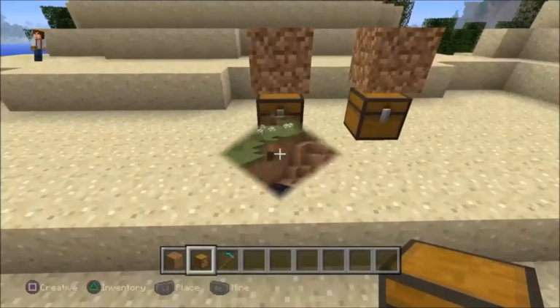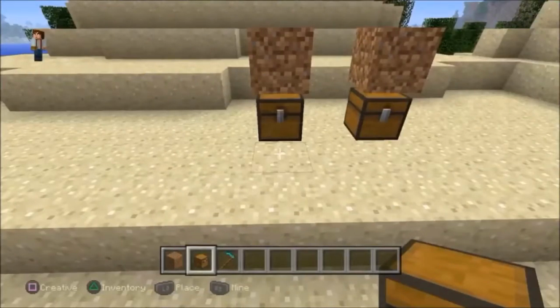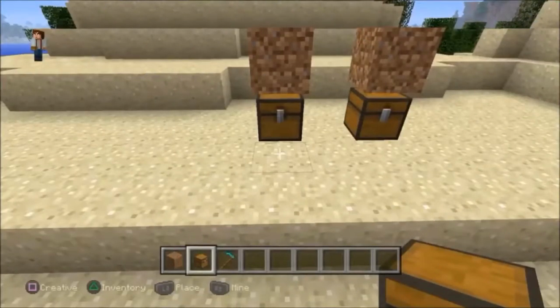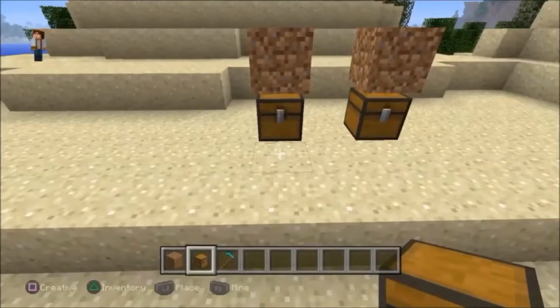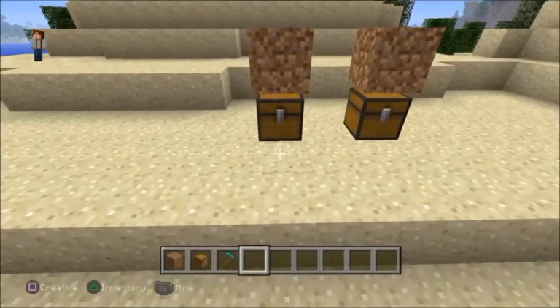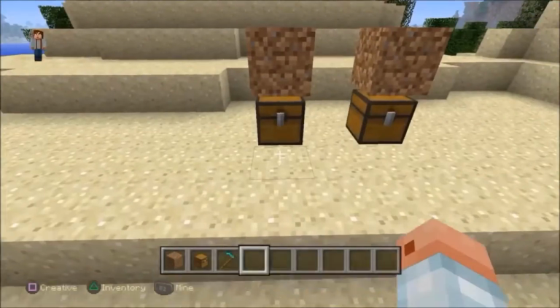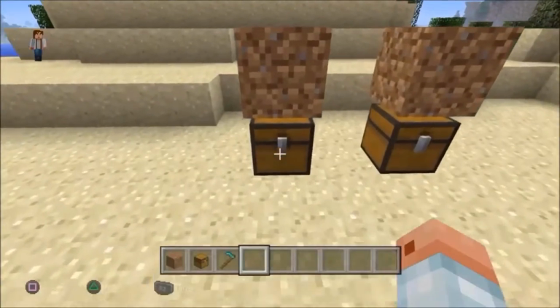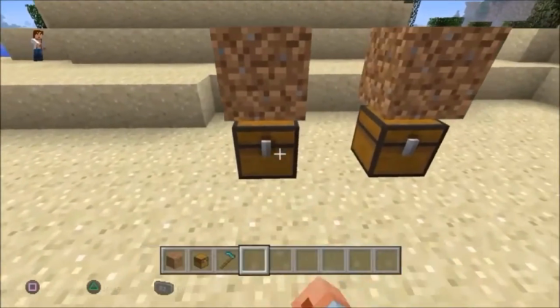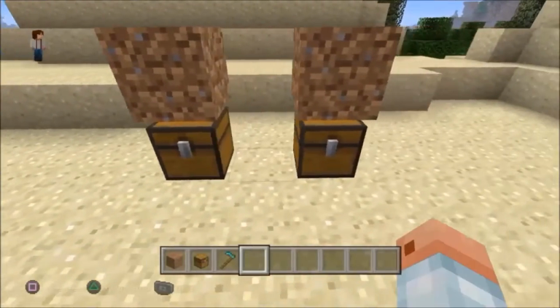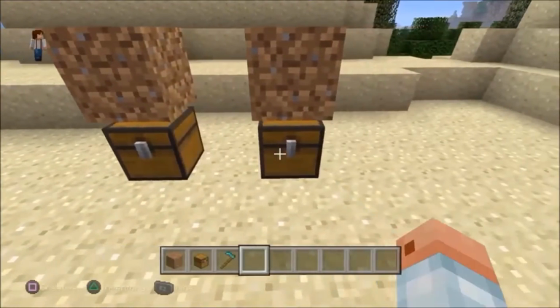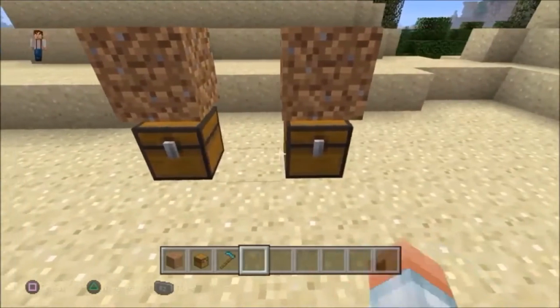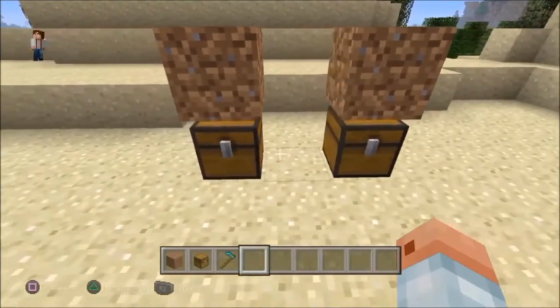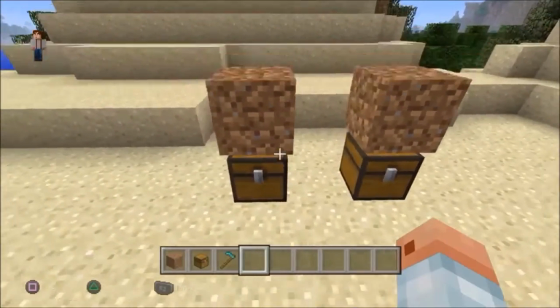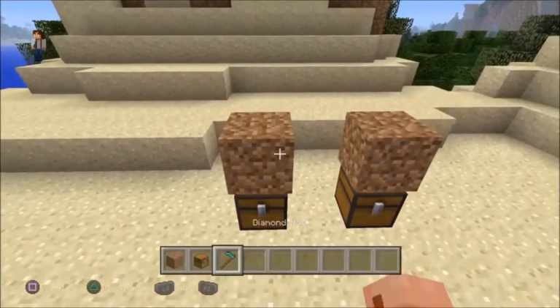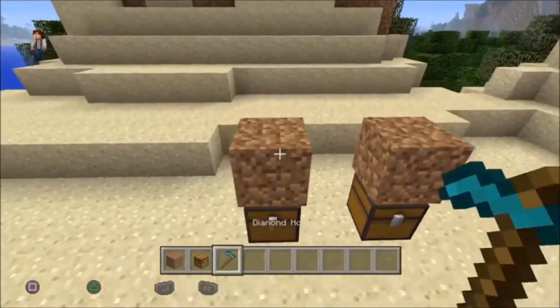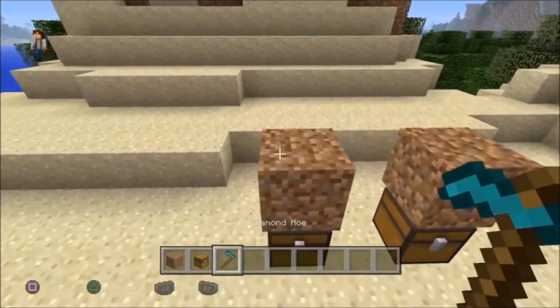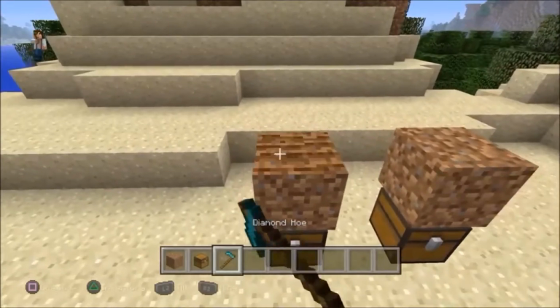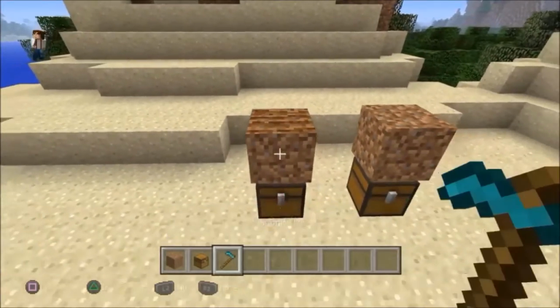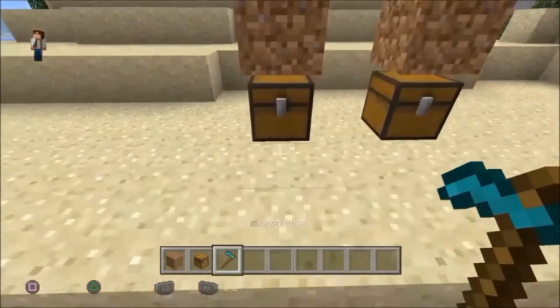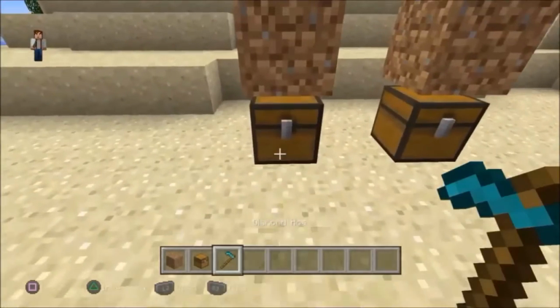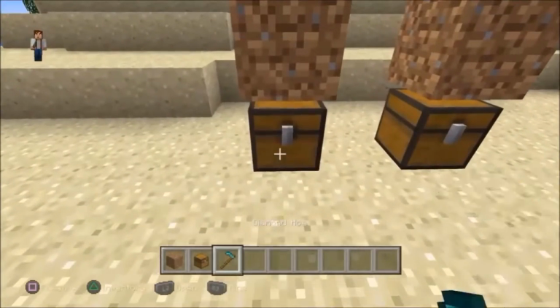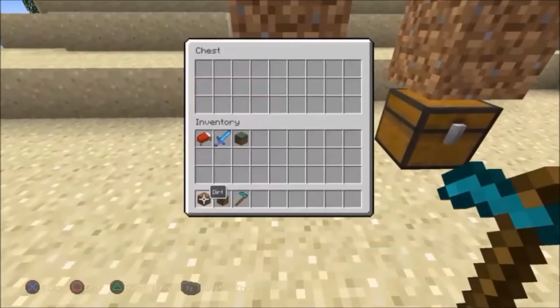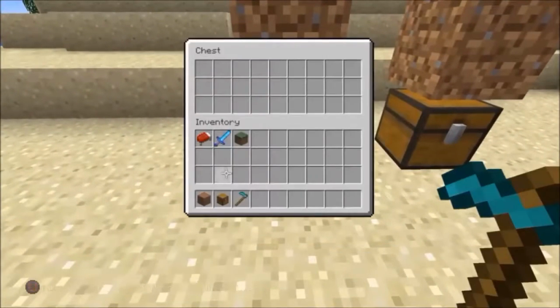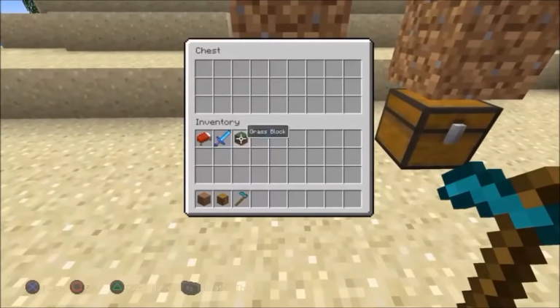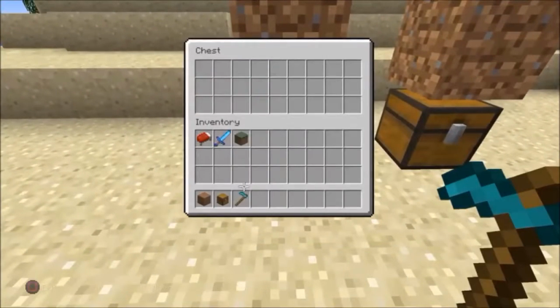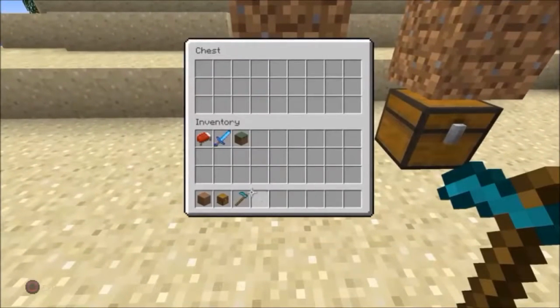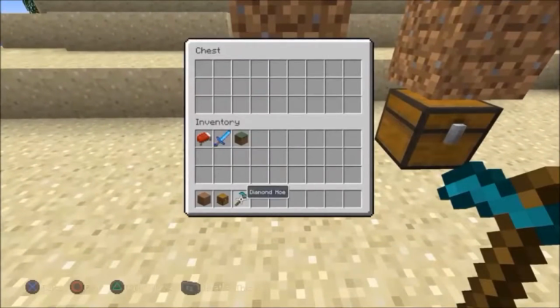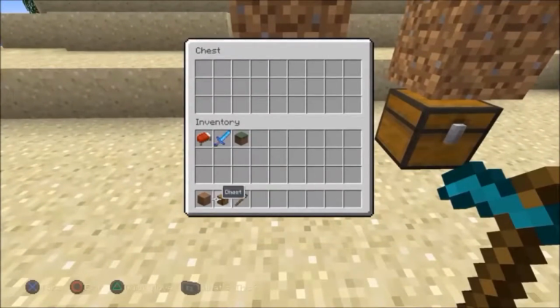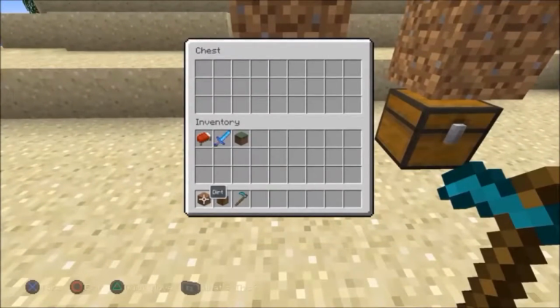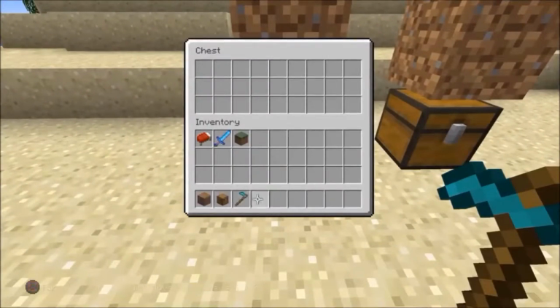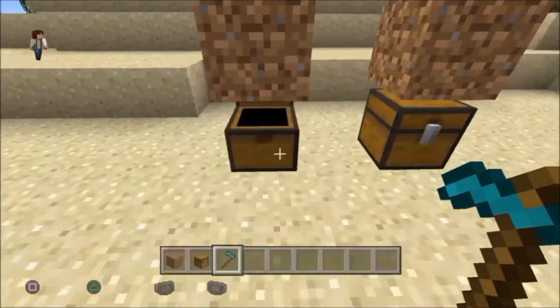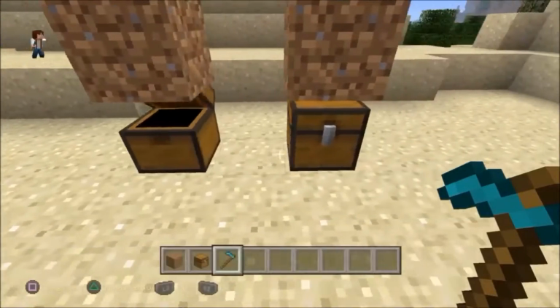We all know that chests can't open while having a block above them, but when that dirt block is hoed, the chest becomes accessible.